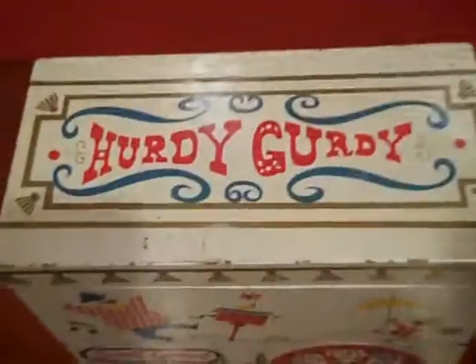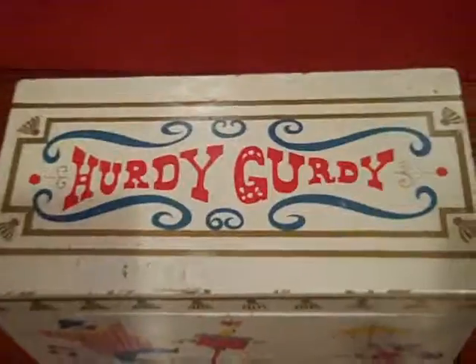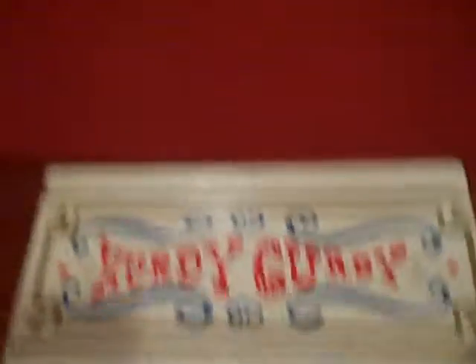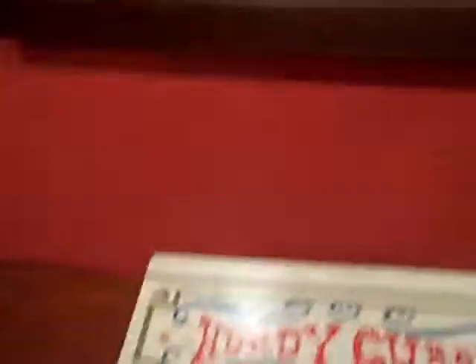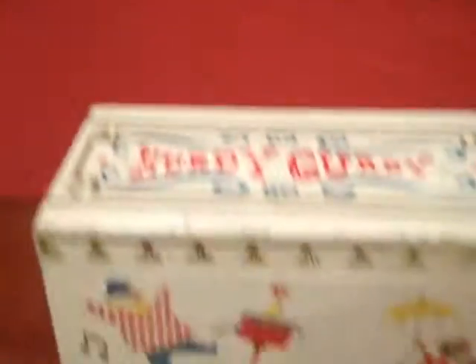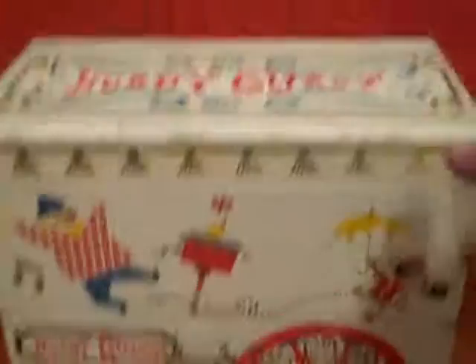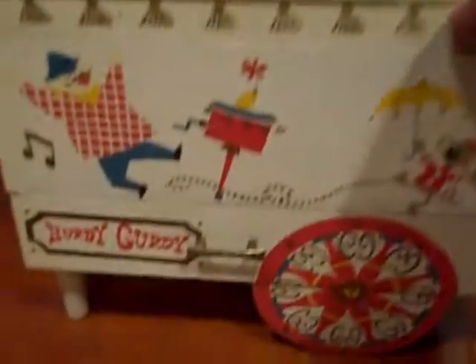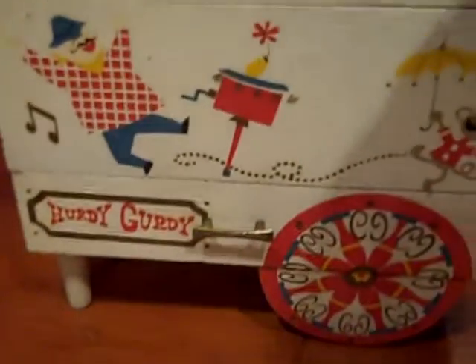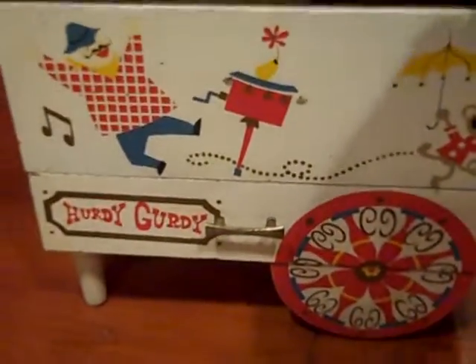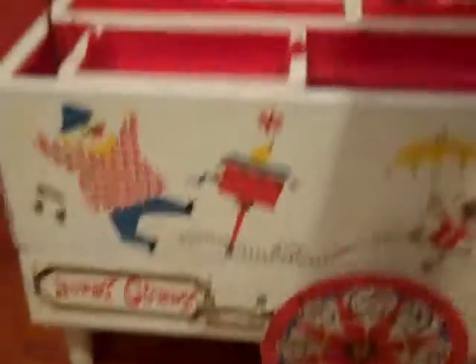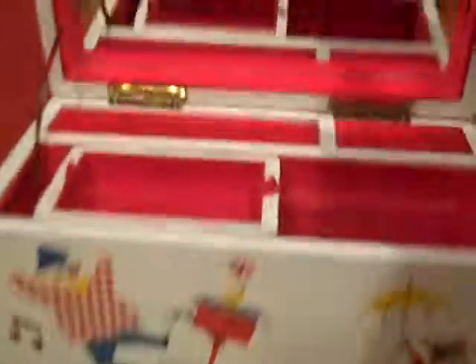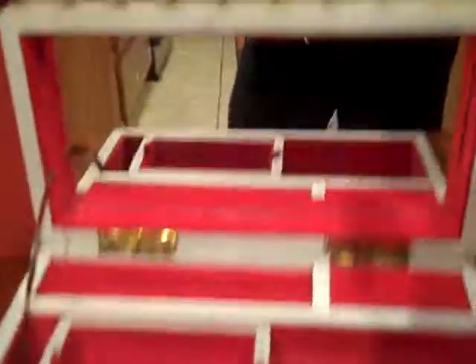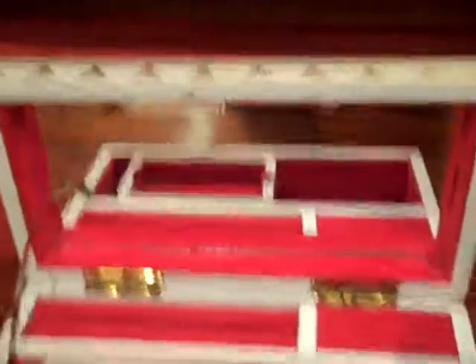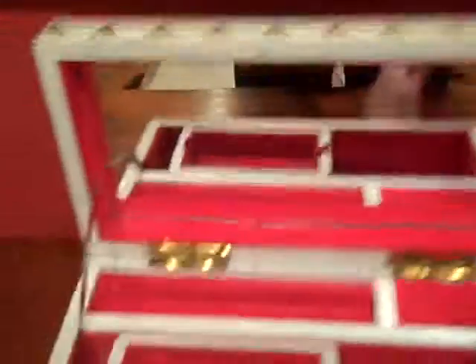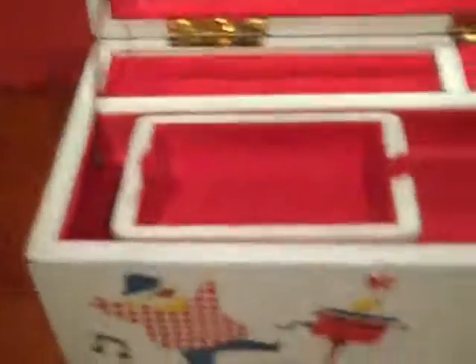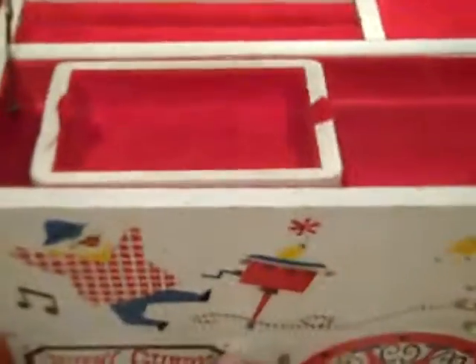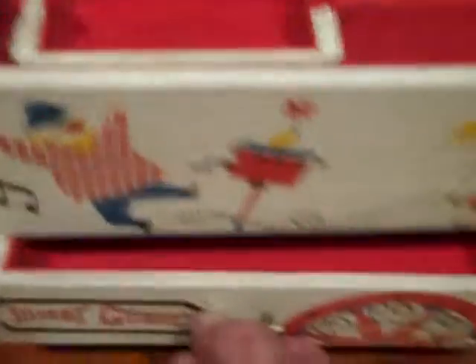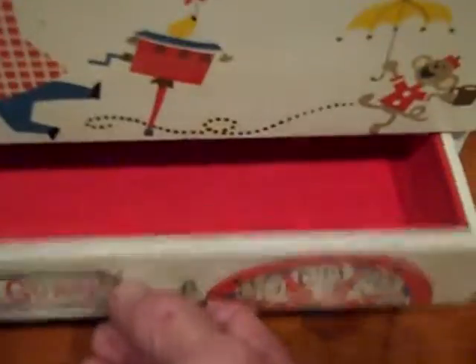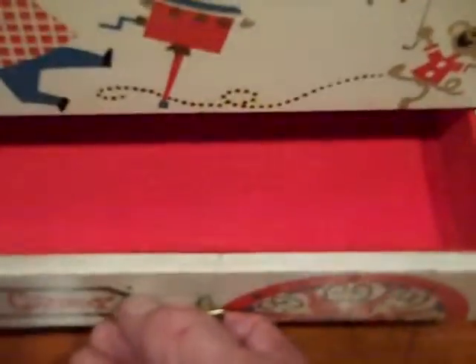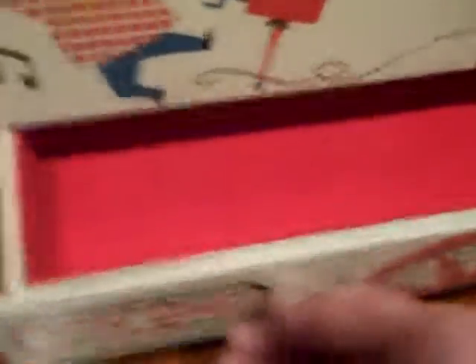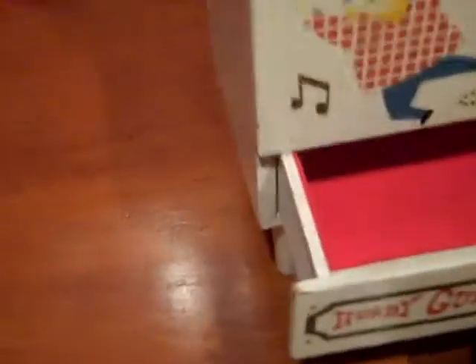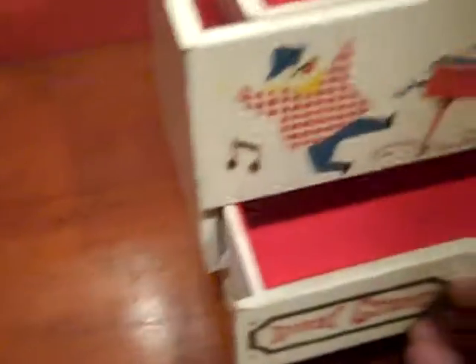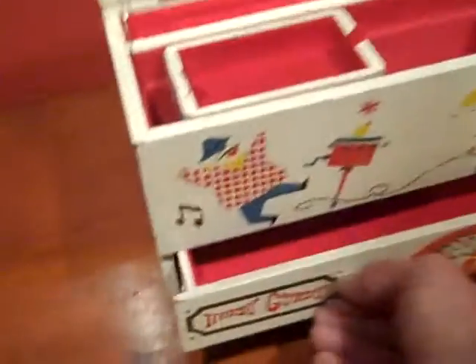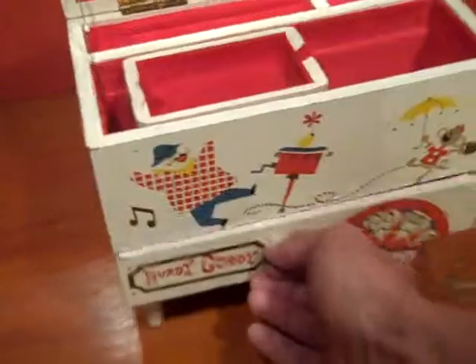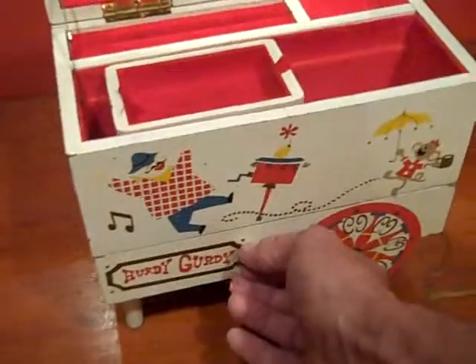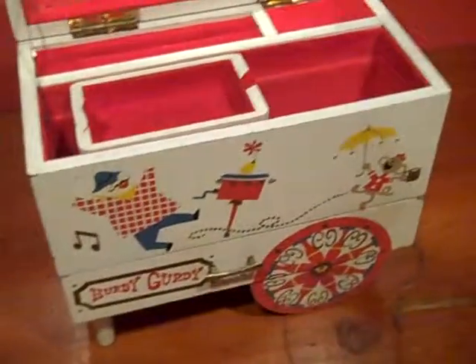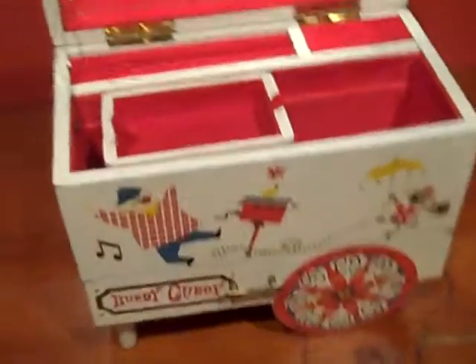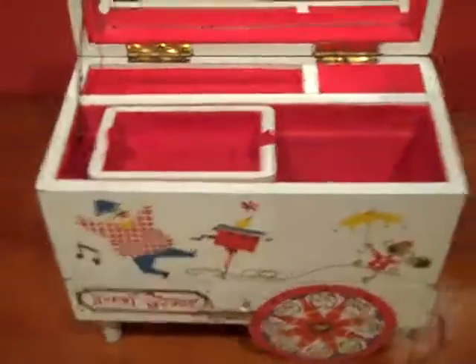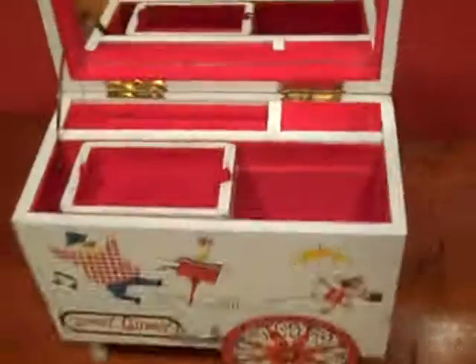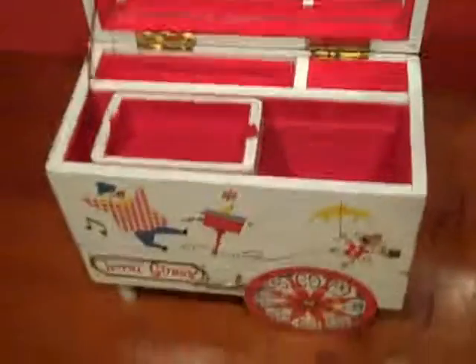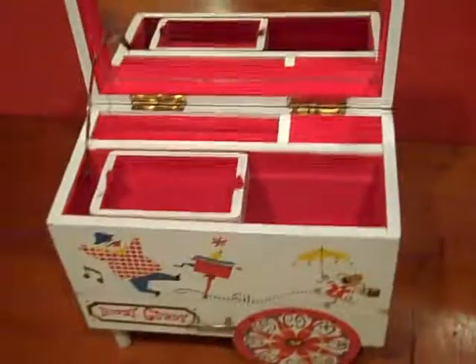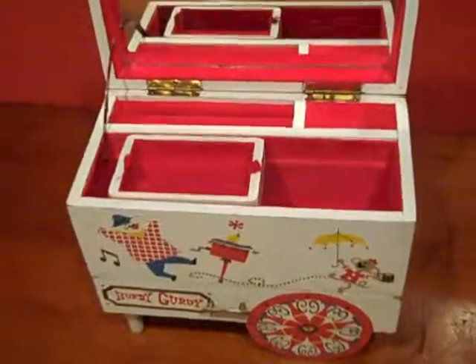Hurdy-gurdy, hurdy-gurdy — it's a music box jewelry box. There's also a drawer in the bottom. Very nice. Nice find.